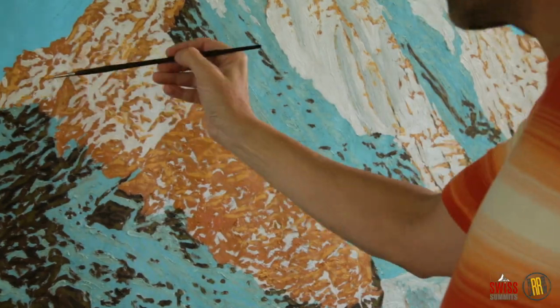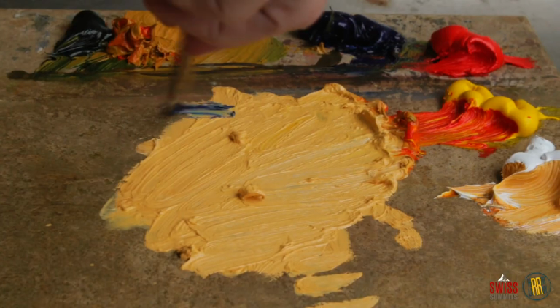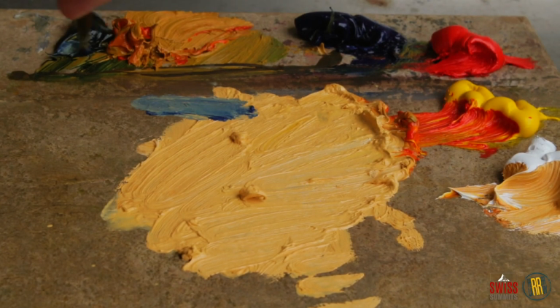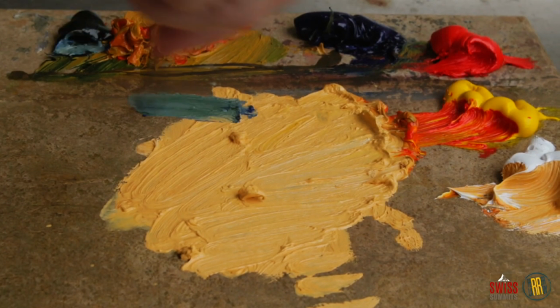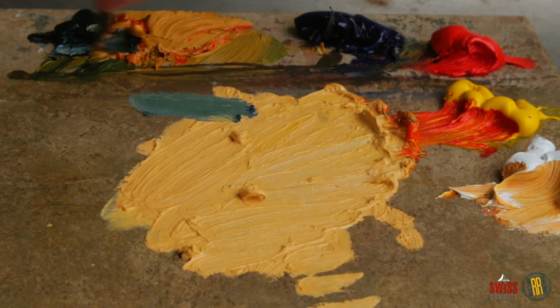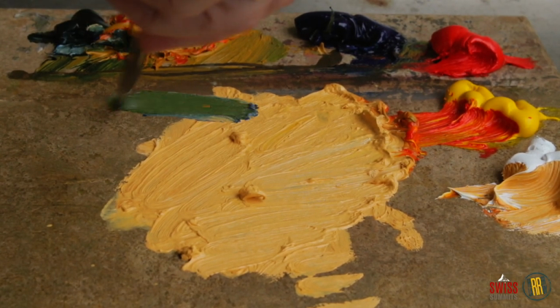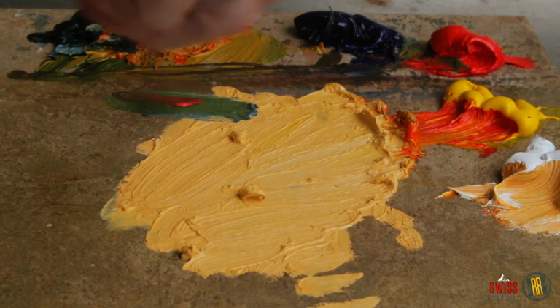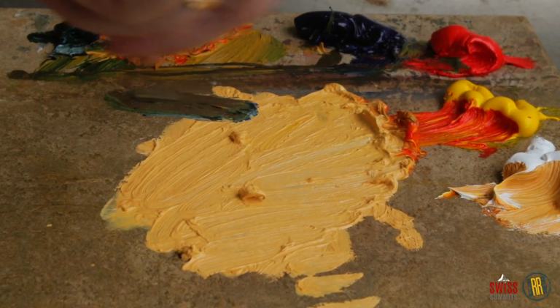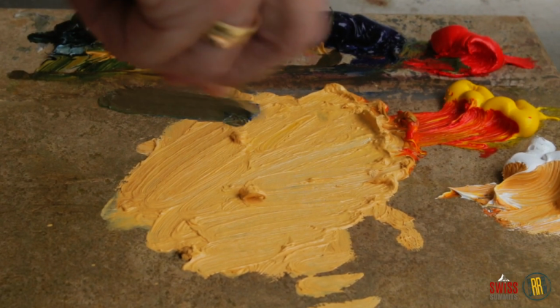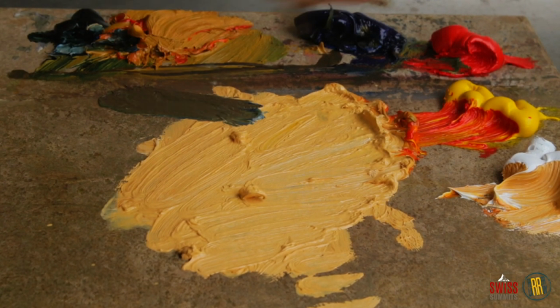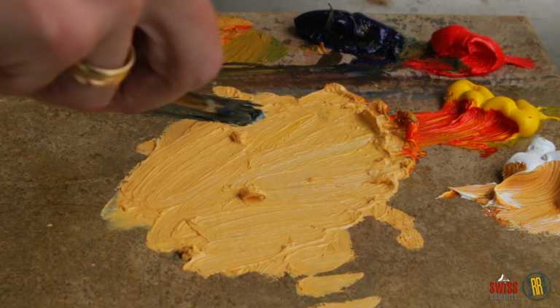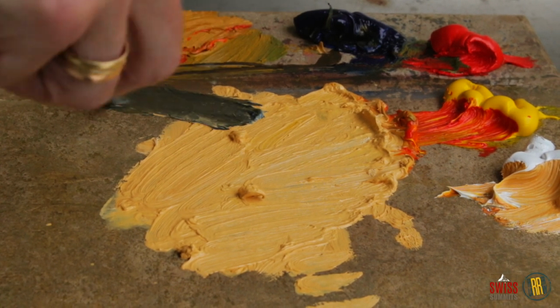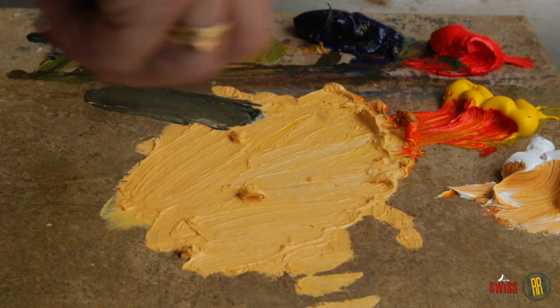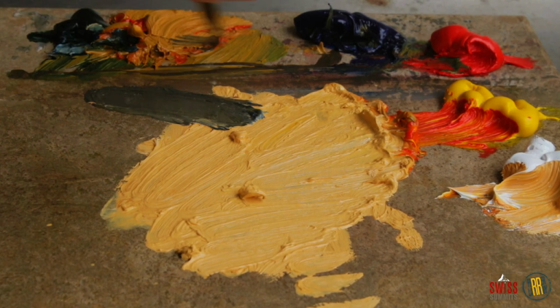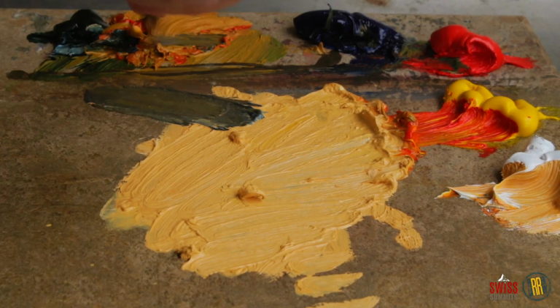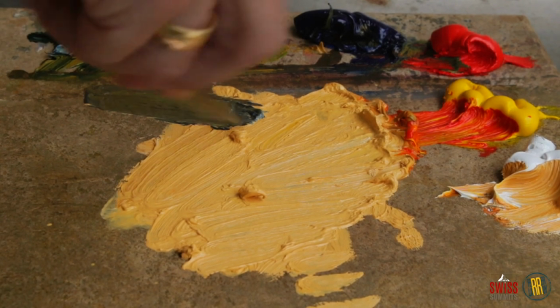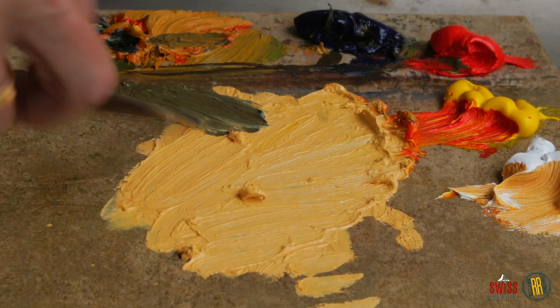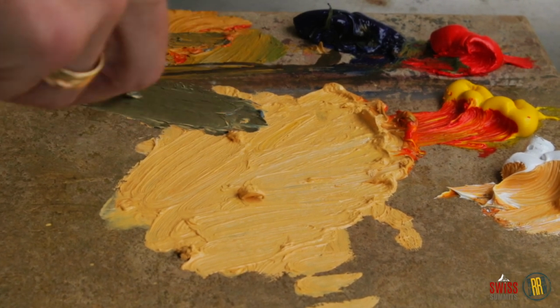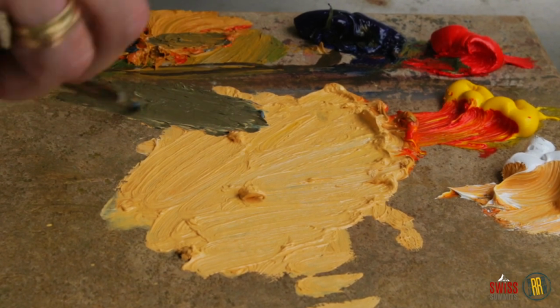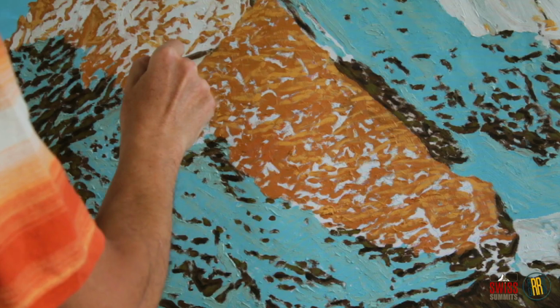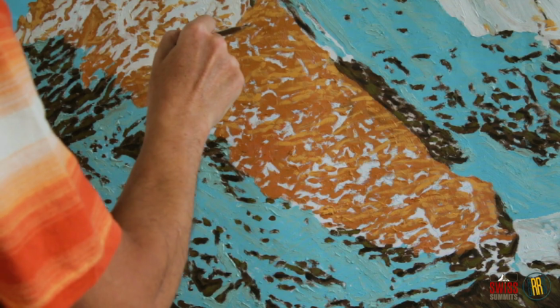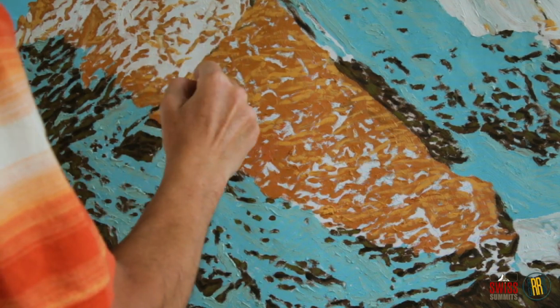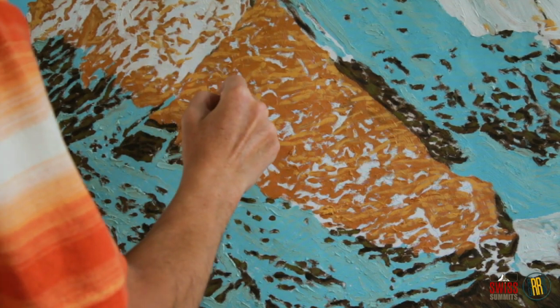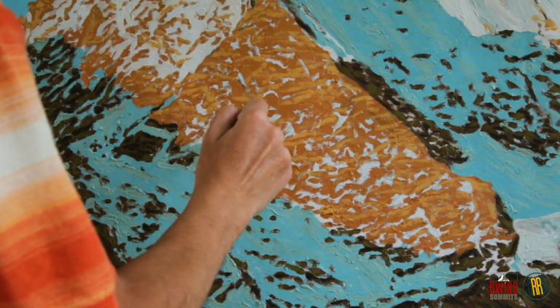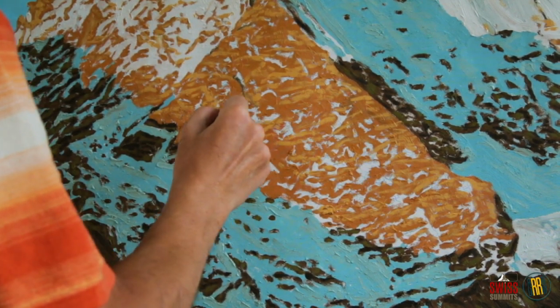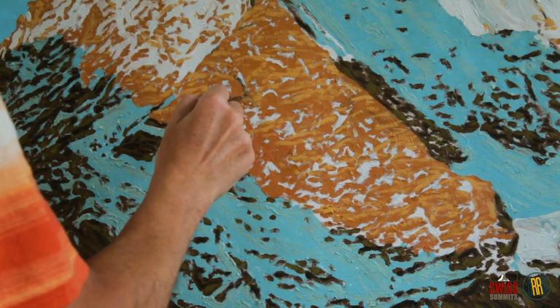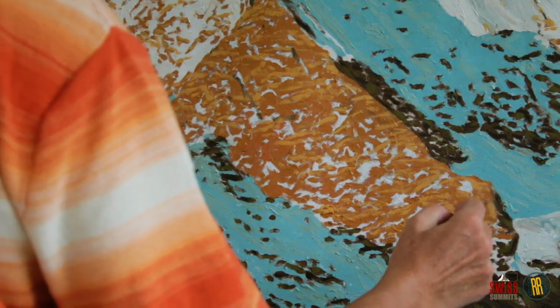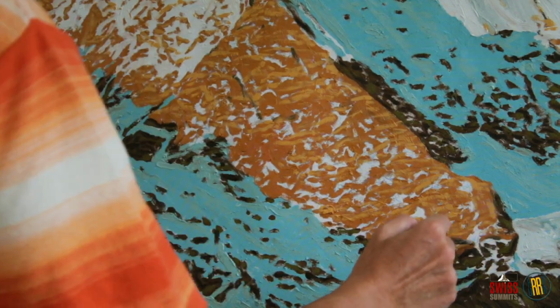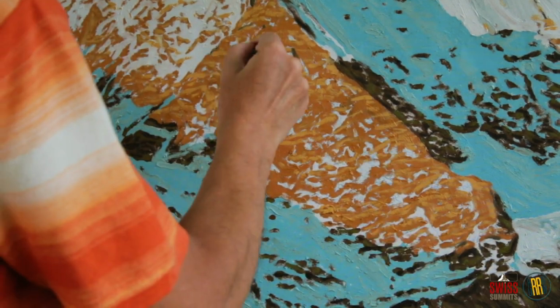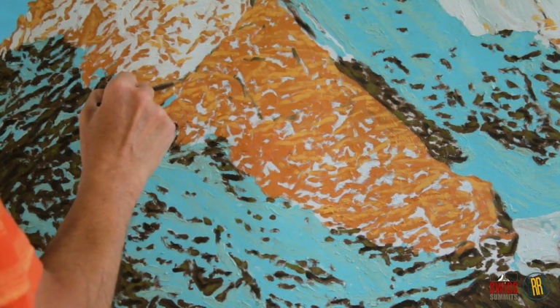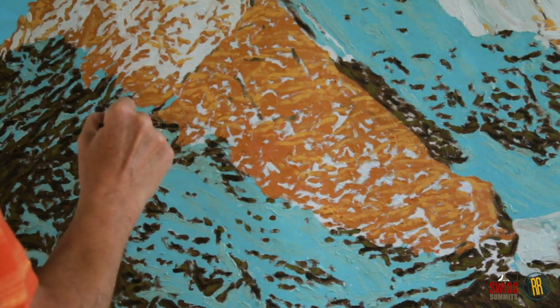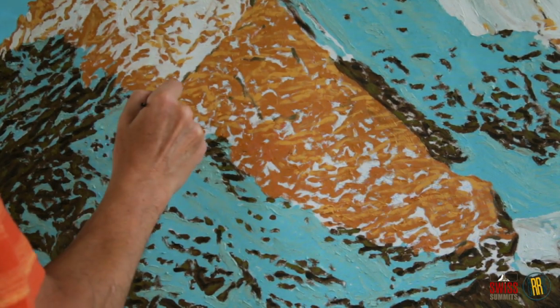Finally, we mix ultramarine blue, bladder green, and a pinch of the lighter second tone to get mild shadows on the best illuminated part of the Weishorn.